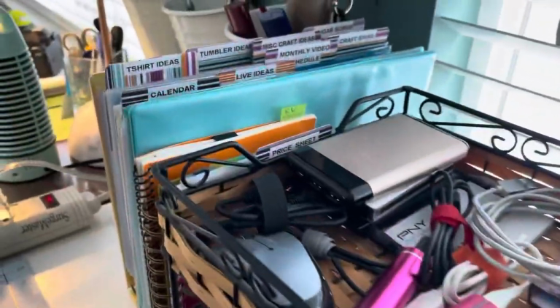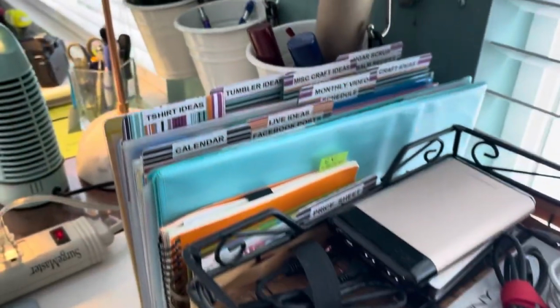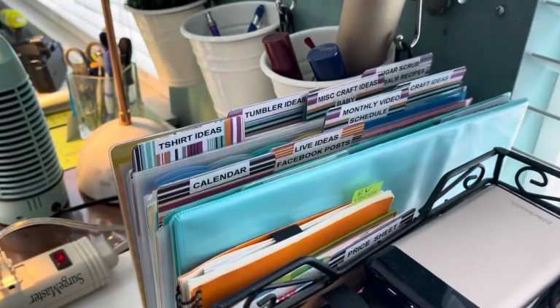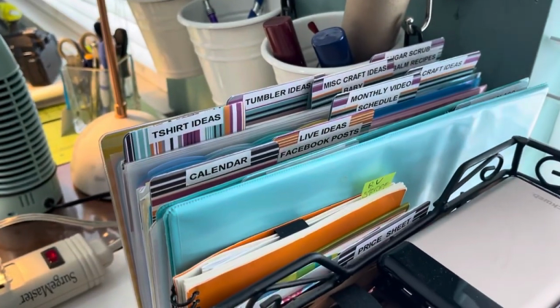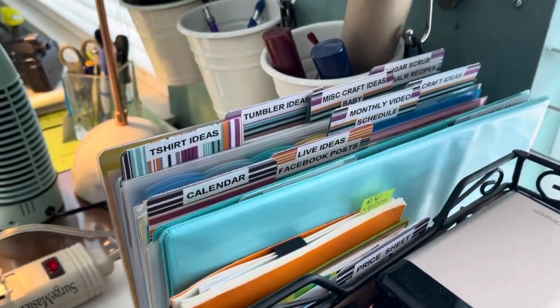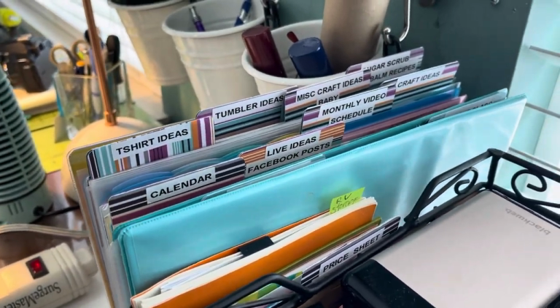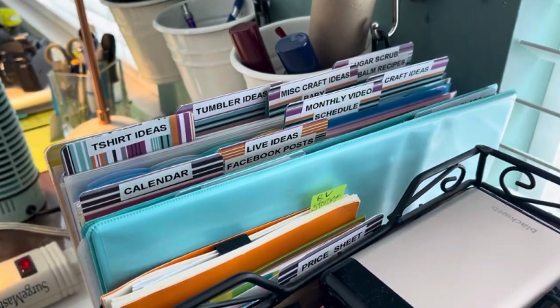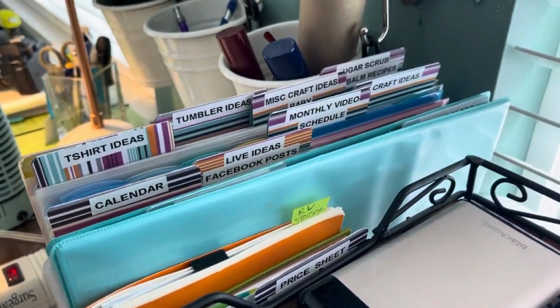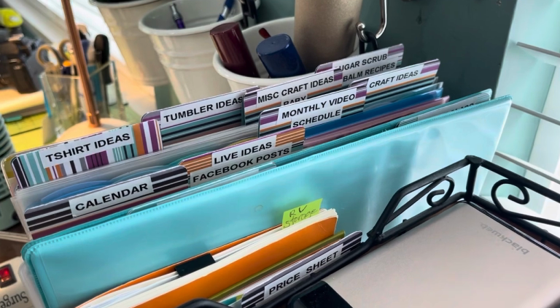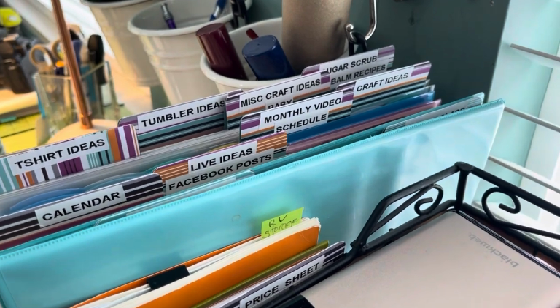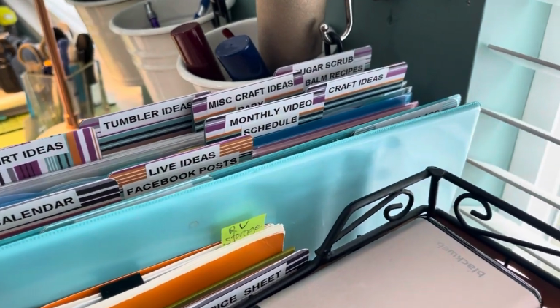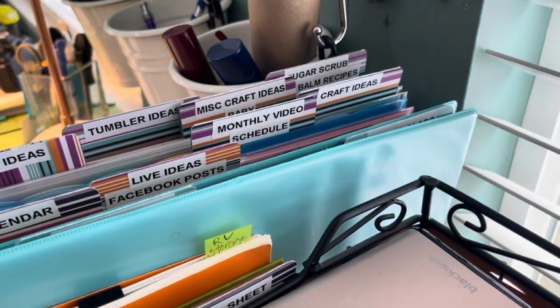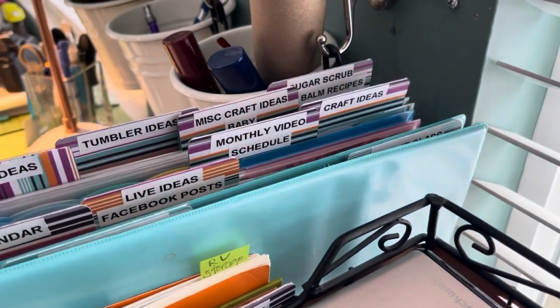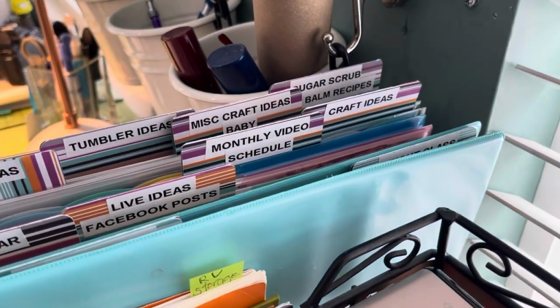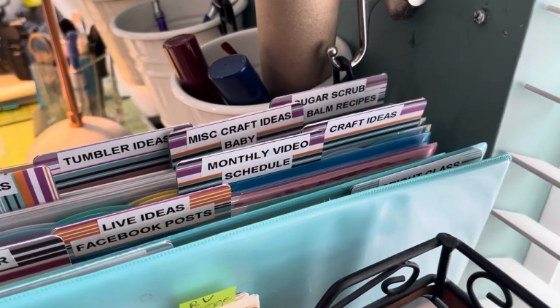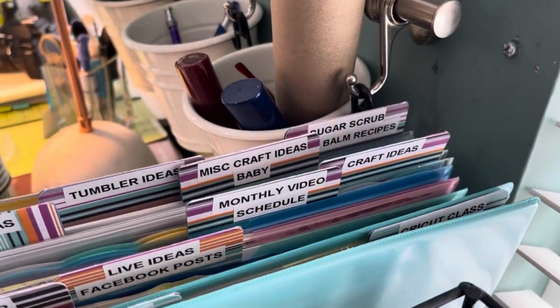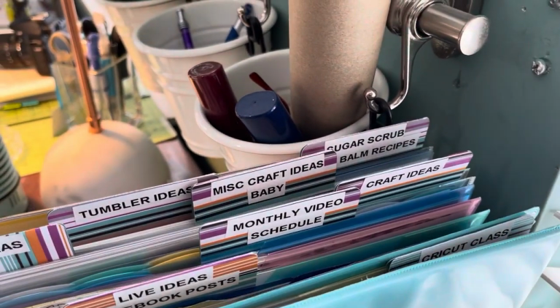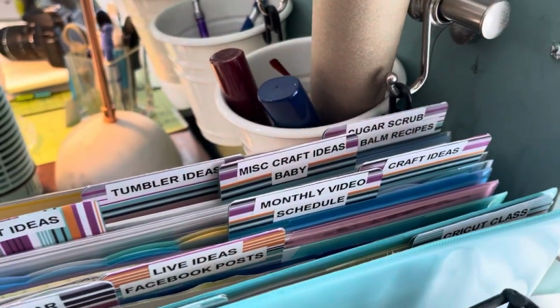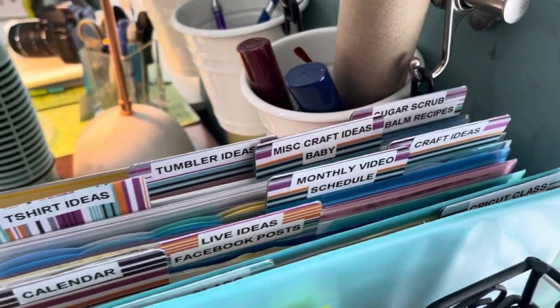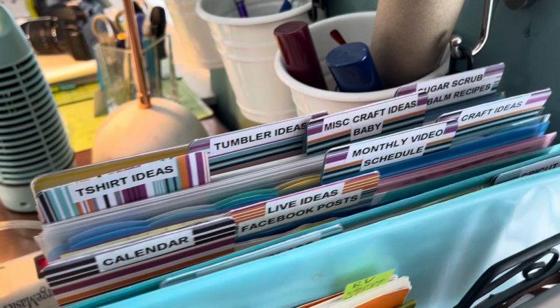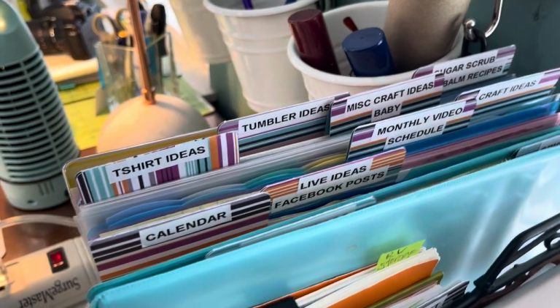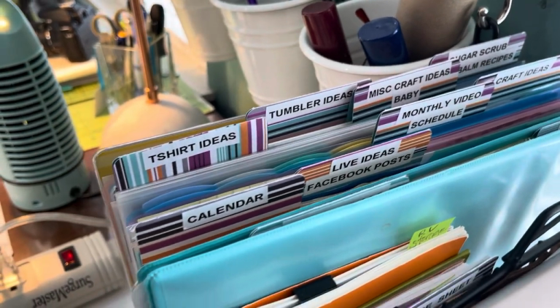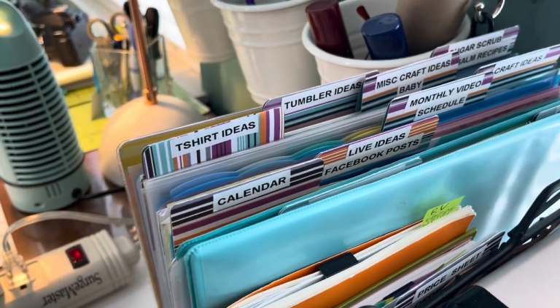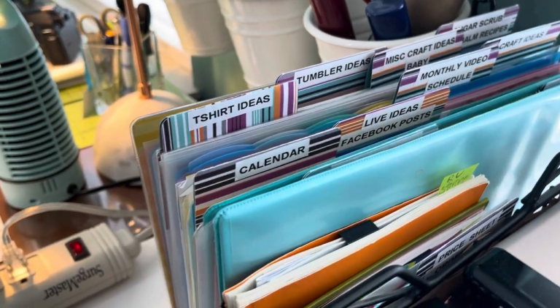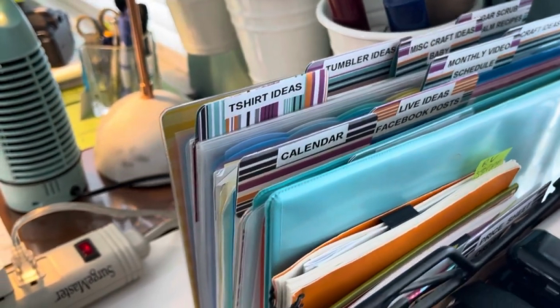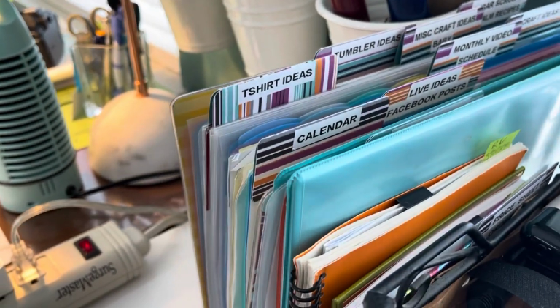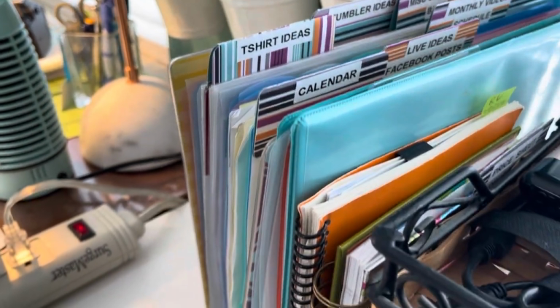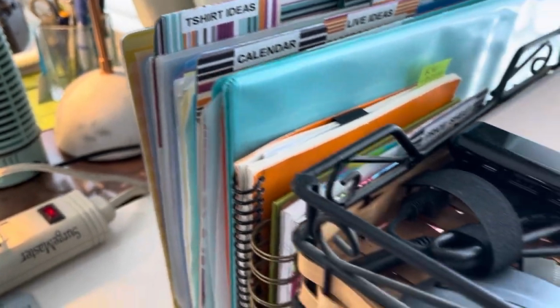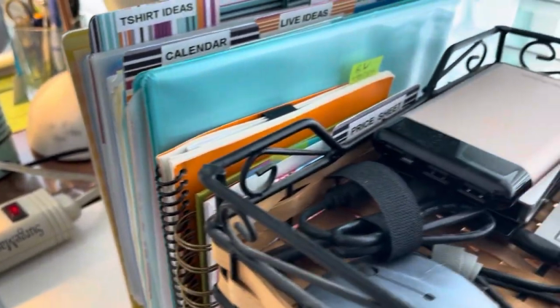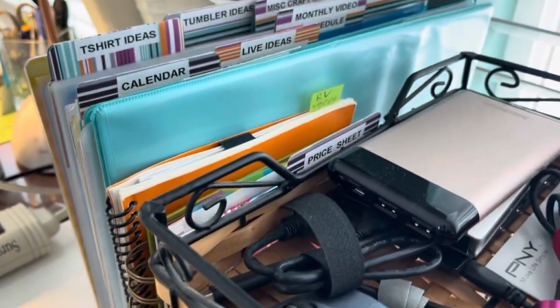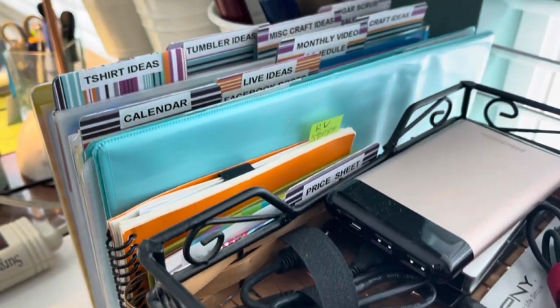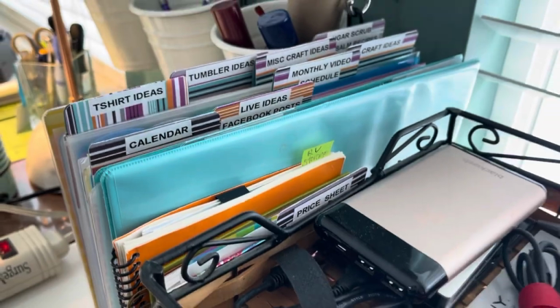I recently started a couple of books with ideas on different holidays and different things to make. I'm hoping that I actually follow through with that because there's a lot of really good ideas in there.